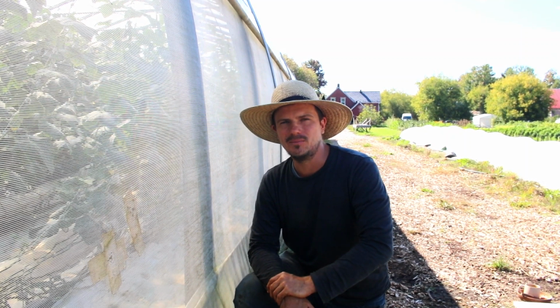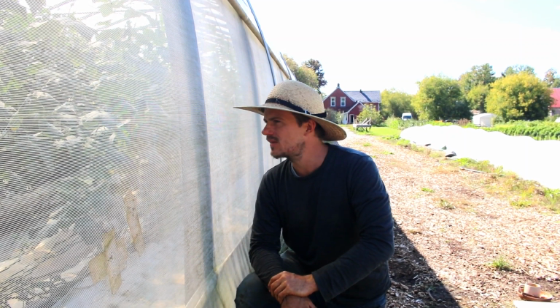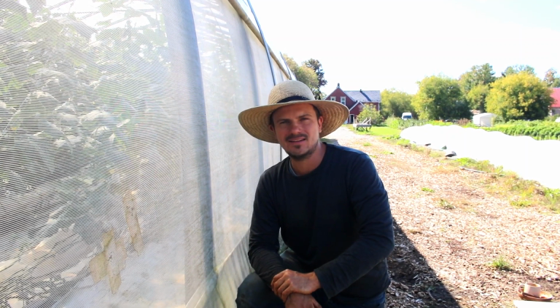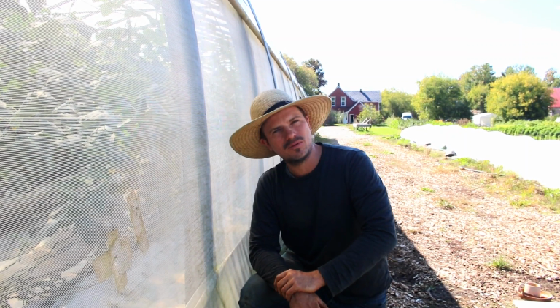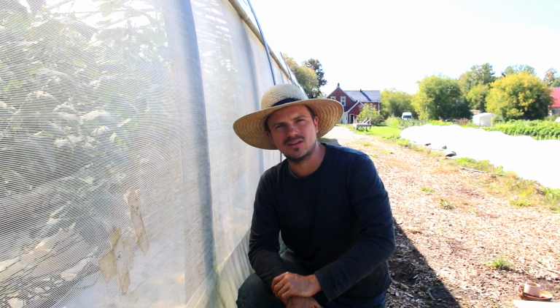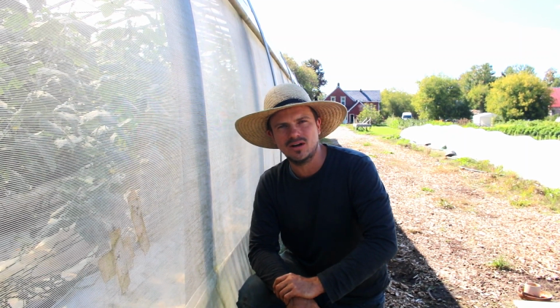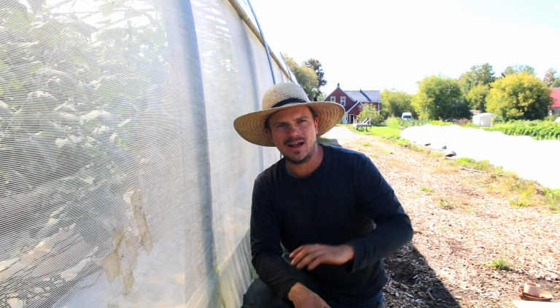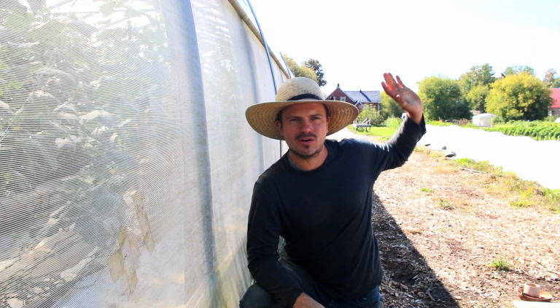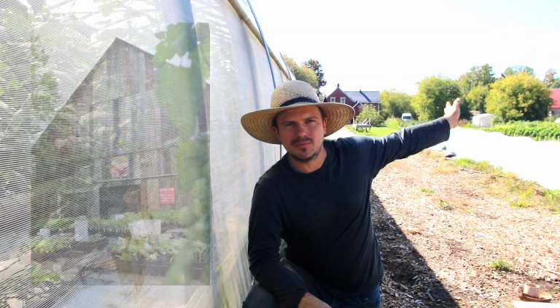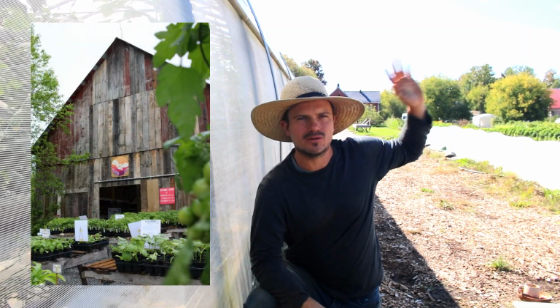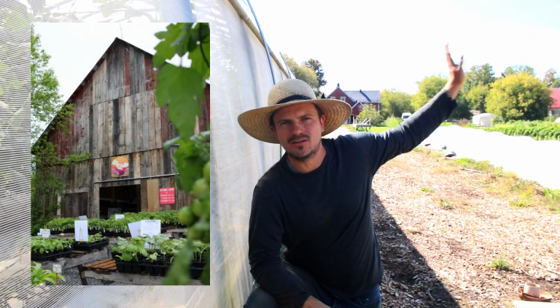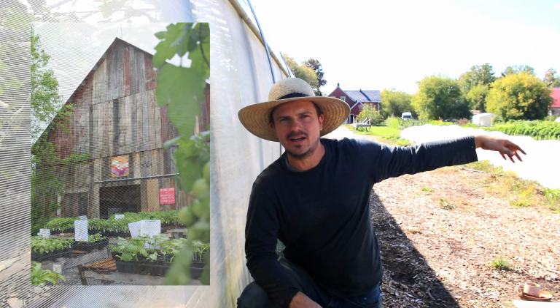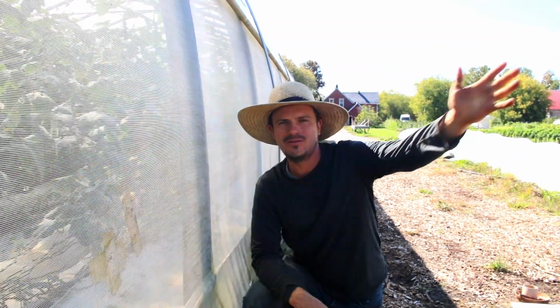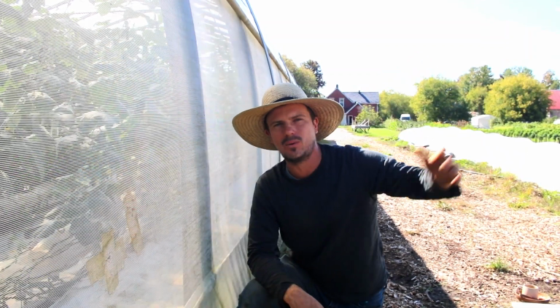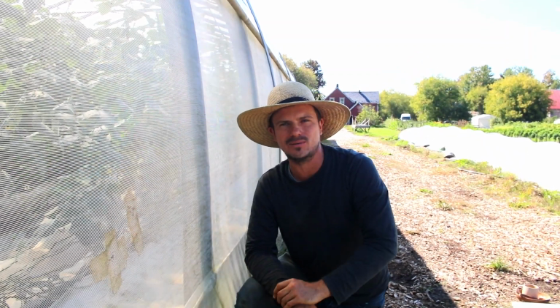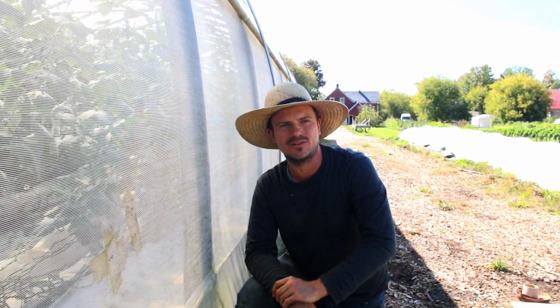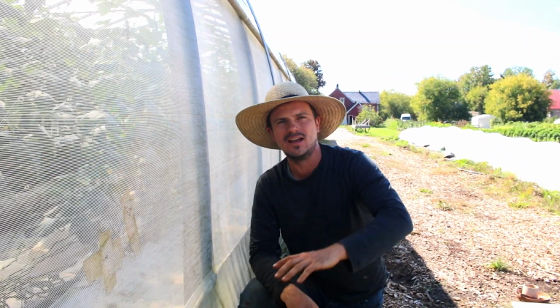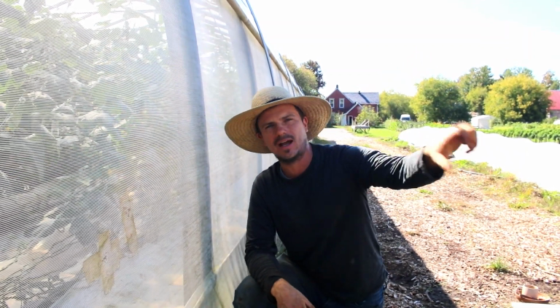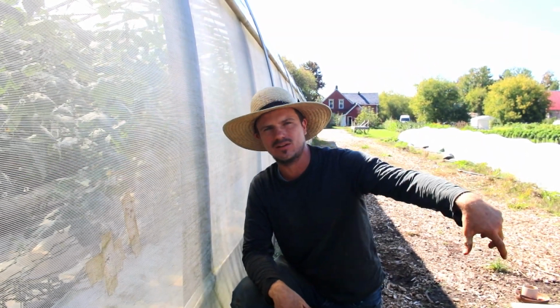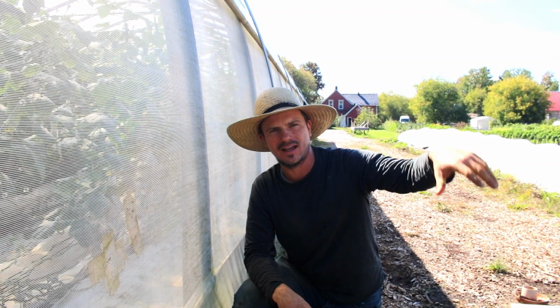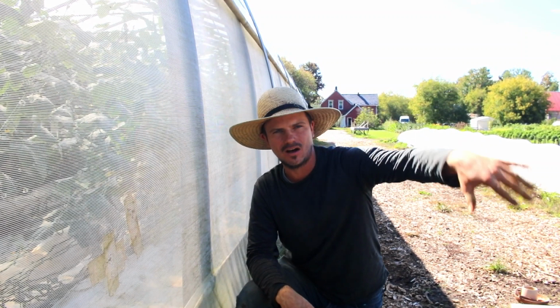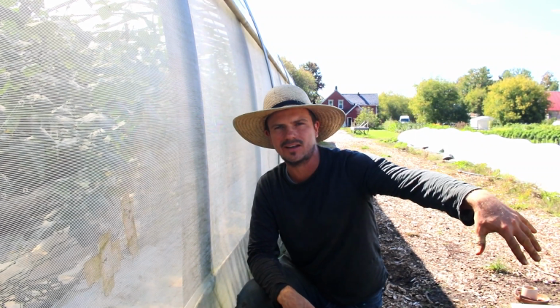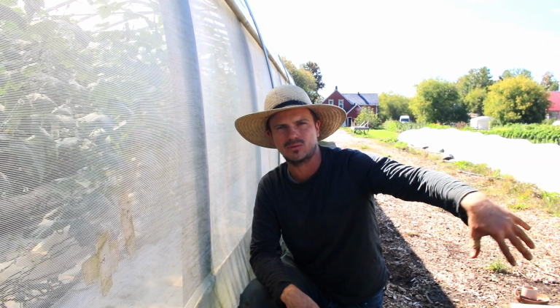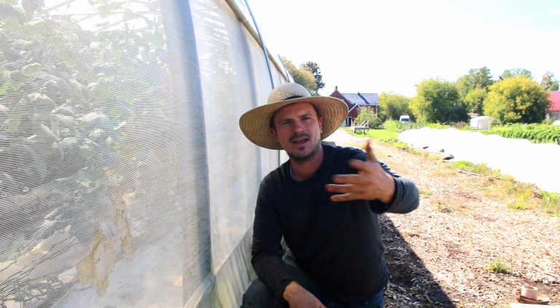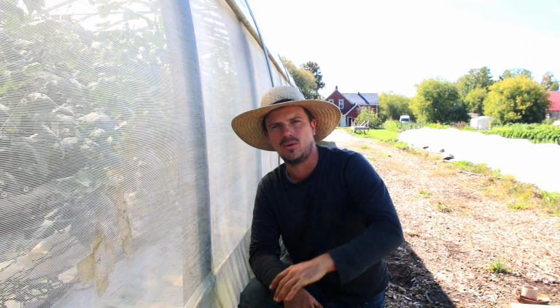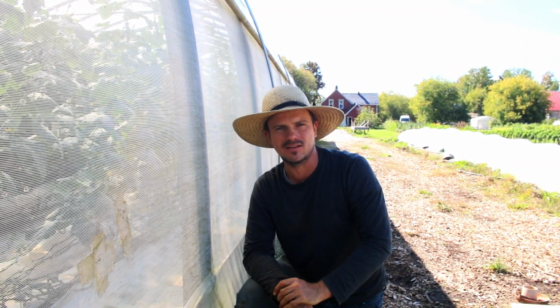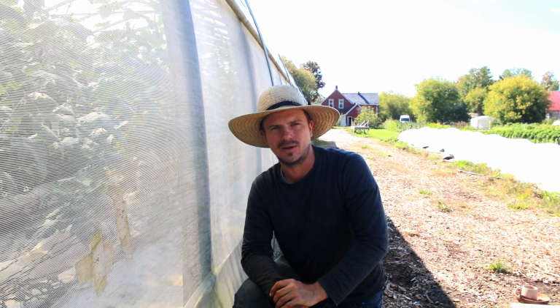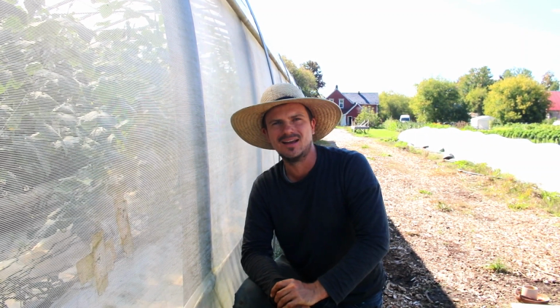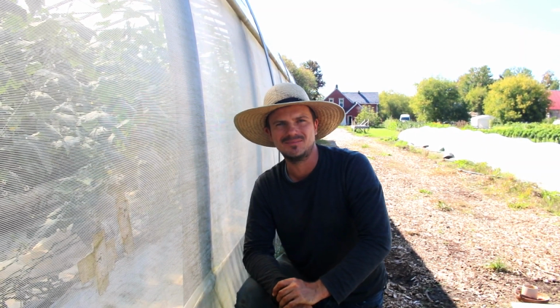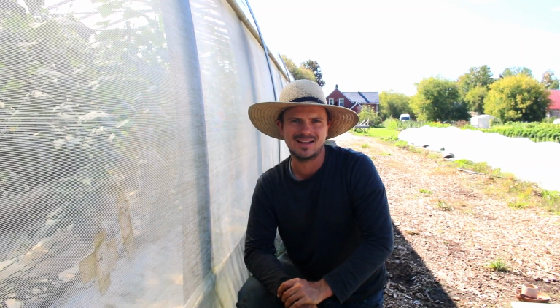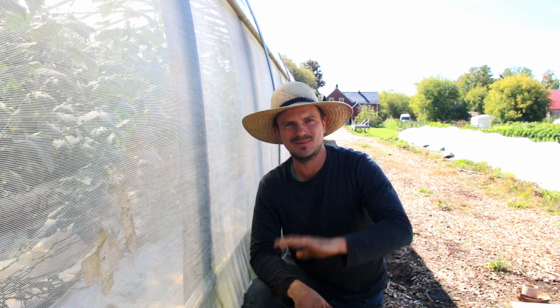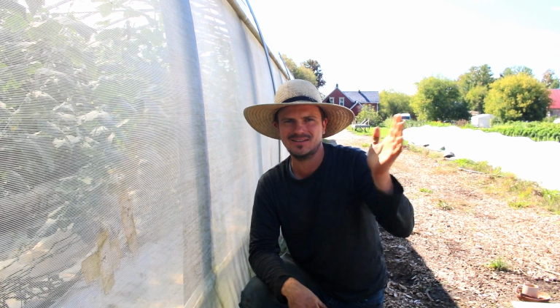So yeah, that's it! I hope you've enjoyed the tour. Head on over to the farm store, grab yourself a drink, feel free to walk around the rest of the fields — we just ask that you stay on the grass pathways and not walk into the garden beds. We'll see you soon!